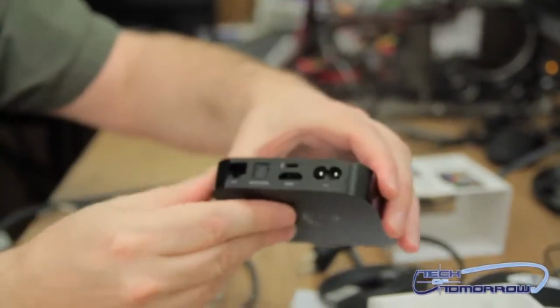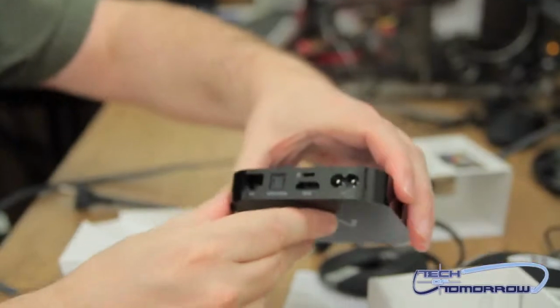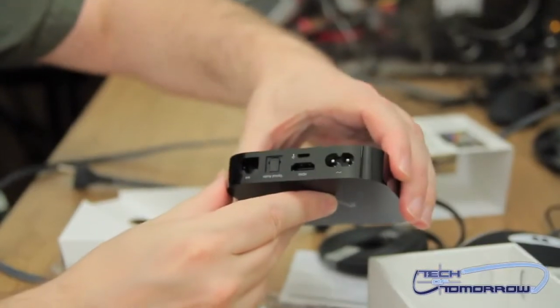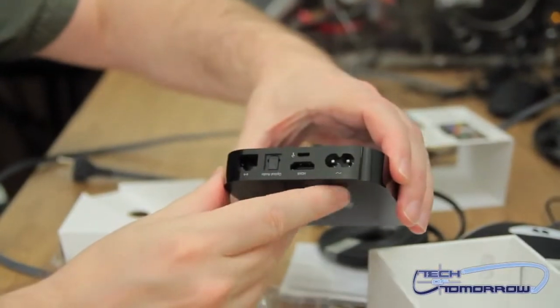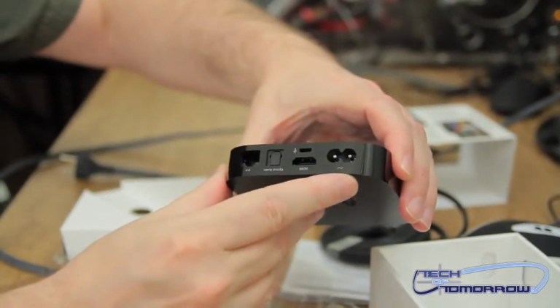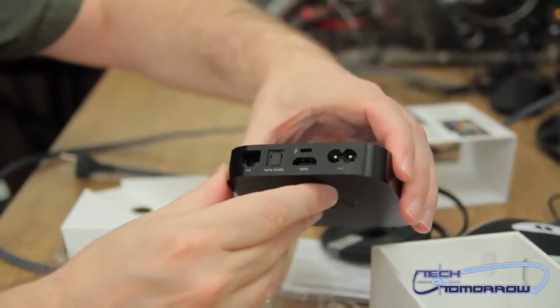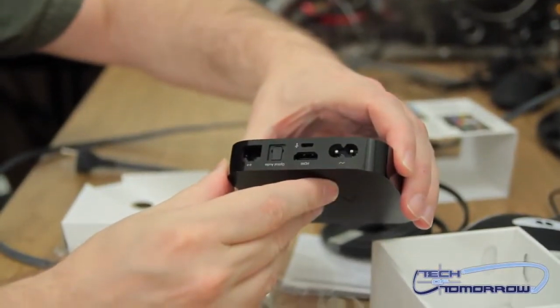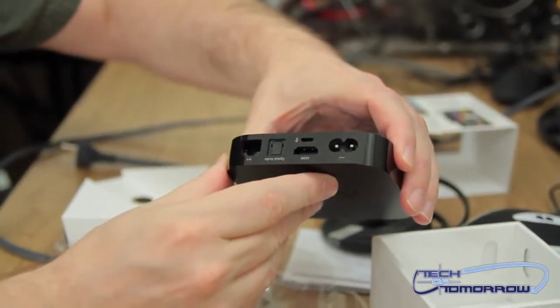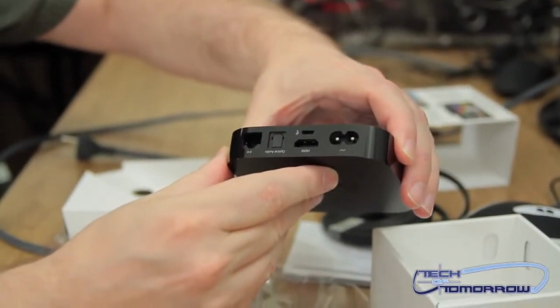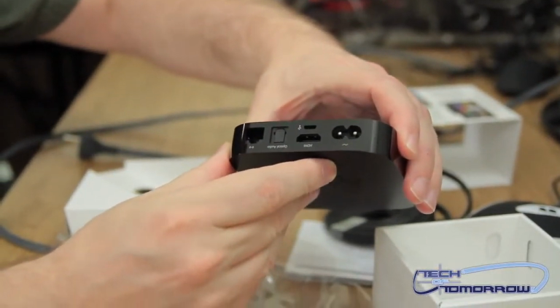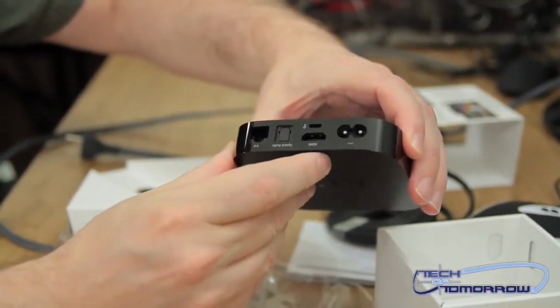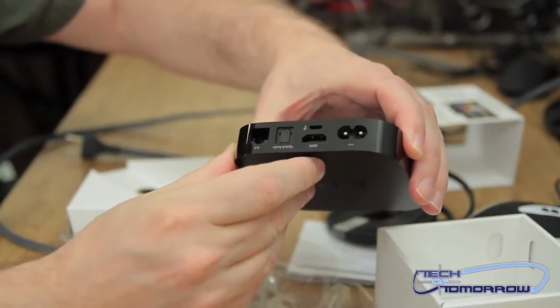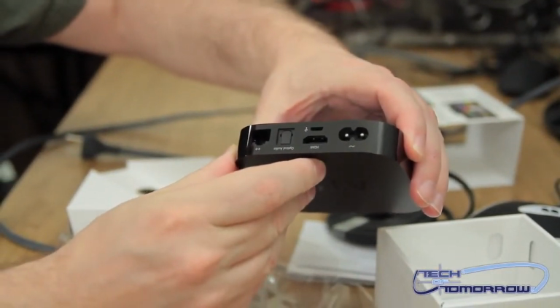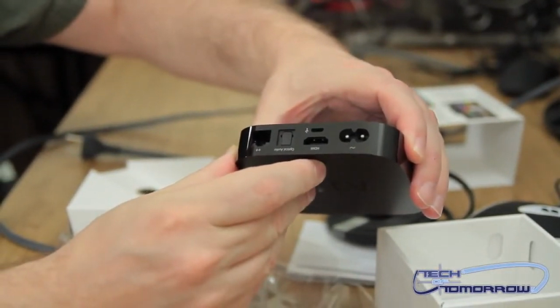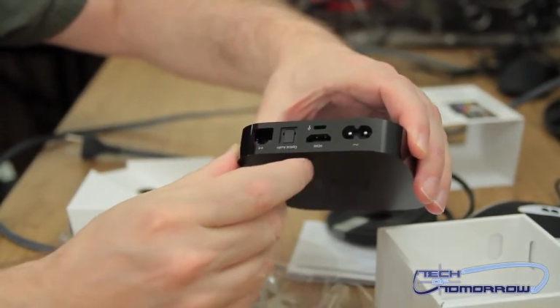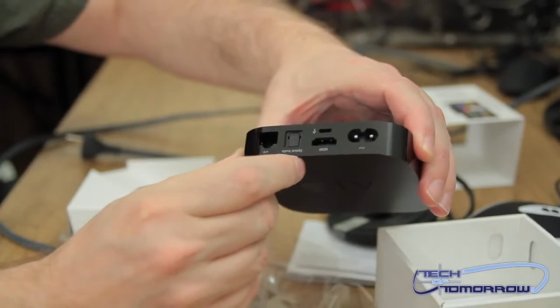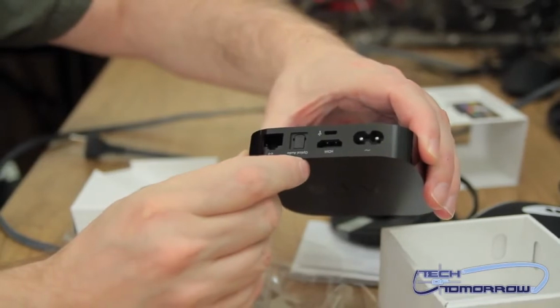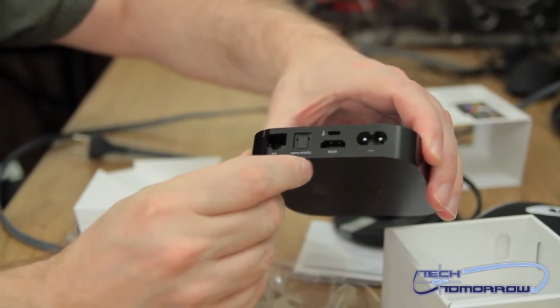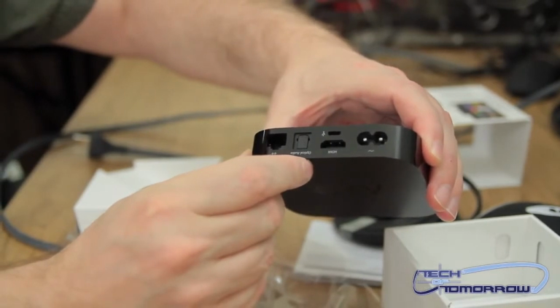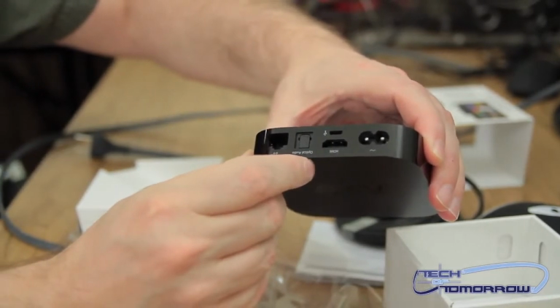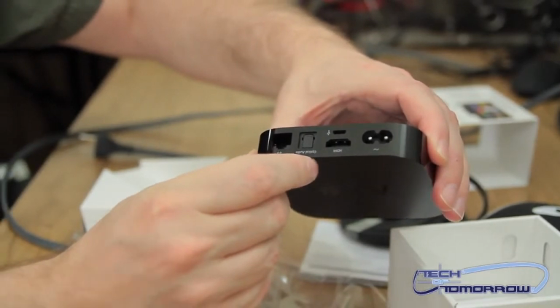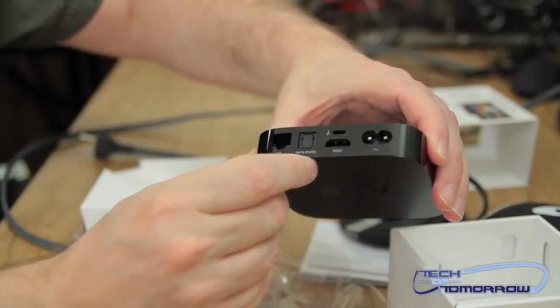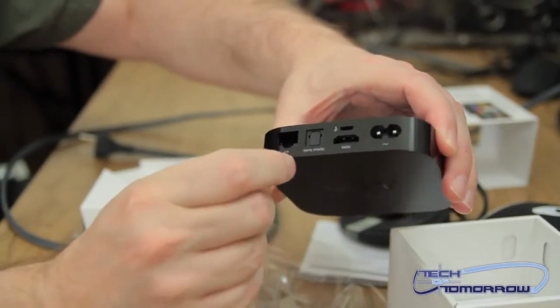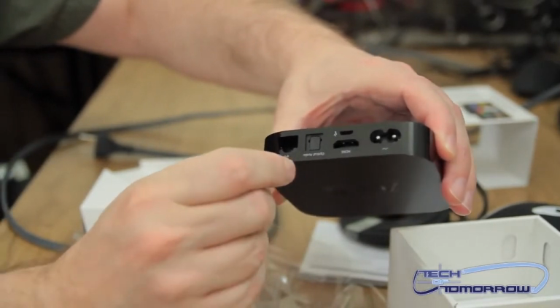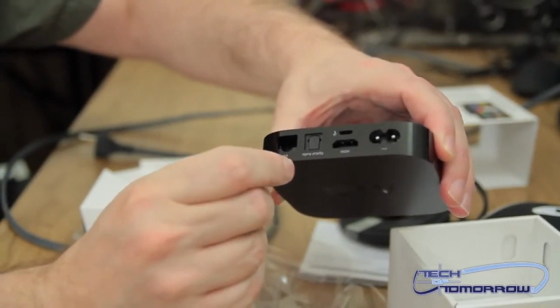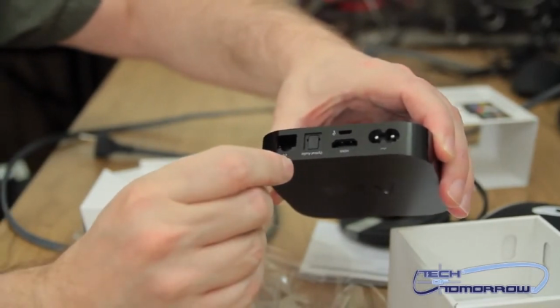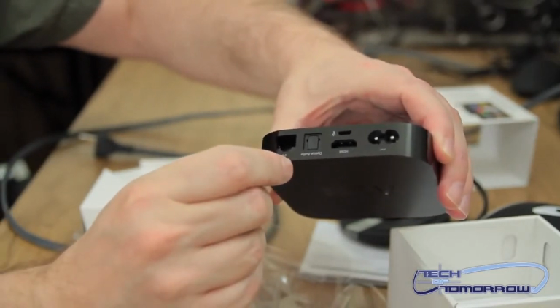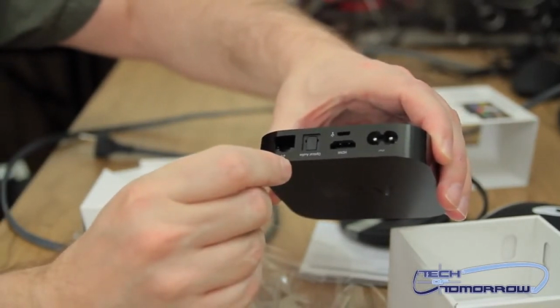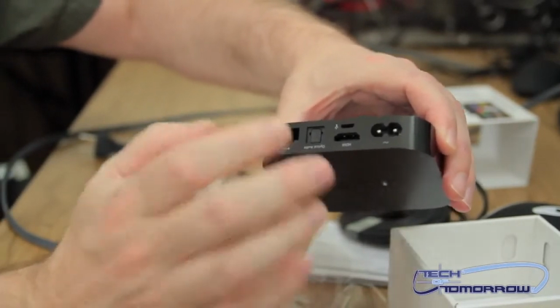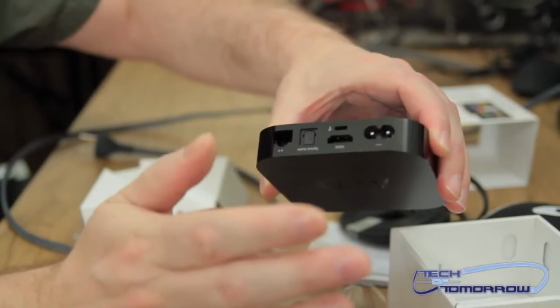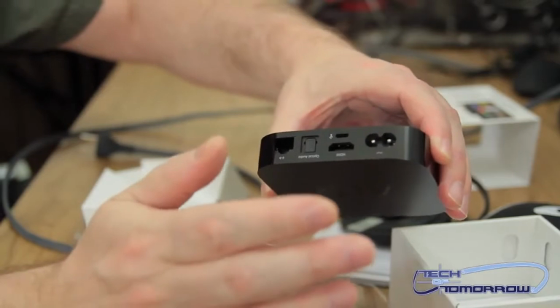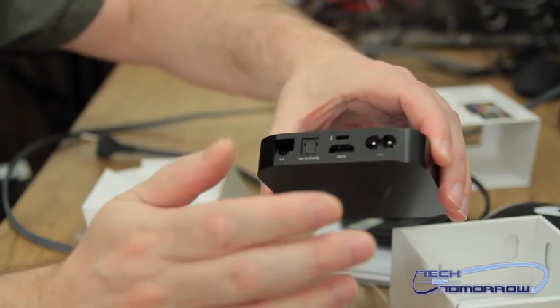So here's the back. You've got power, HDMI, audio, SPDIF, and you'll get up to the internet right there. Pretty simple stuff, folks.